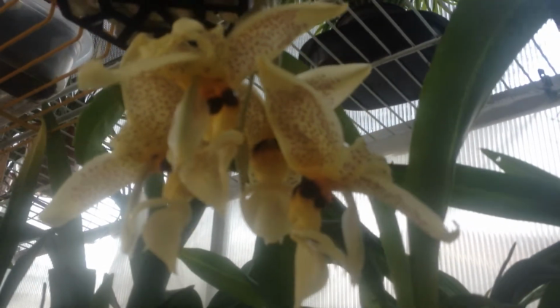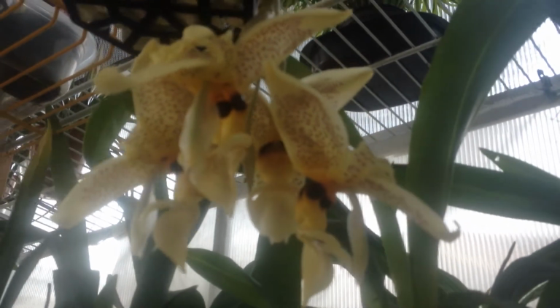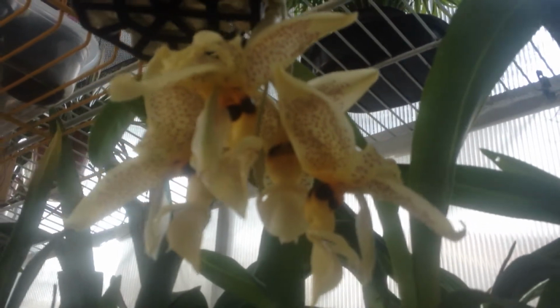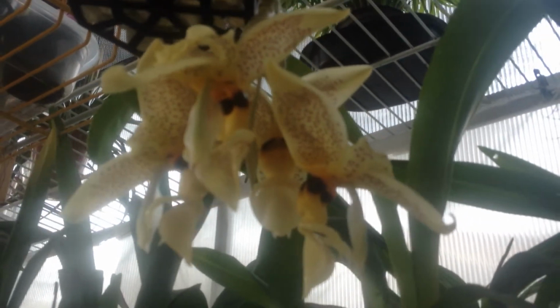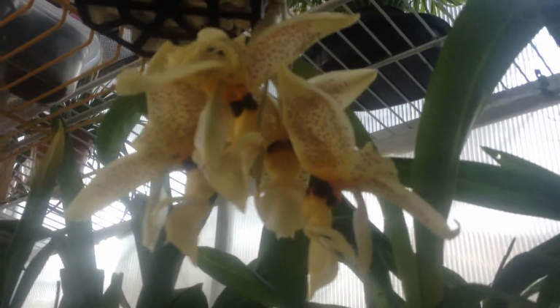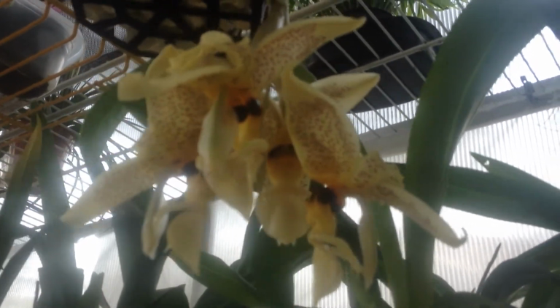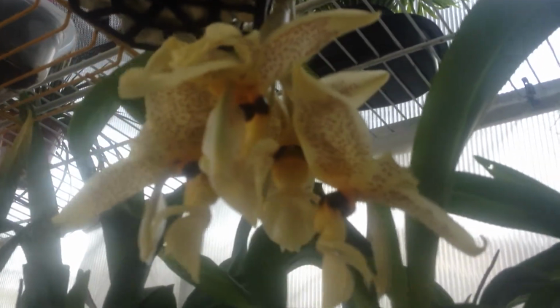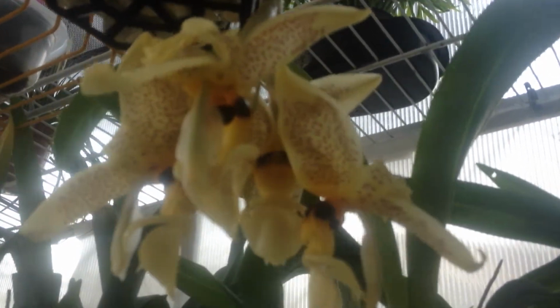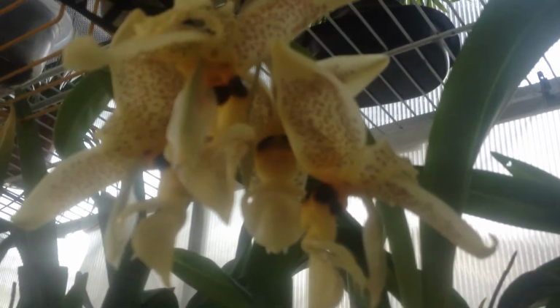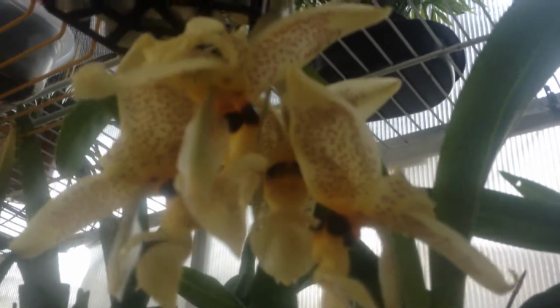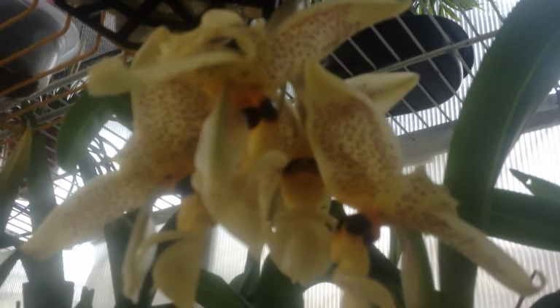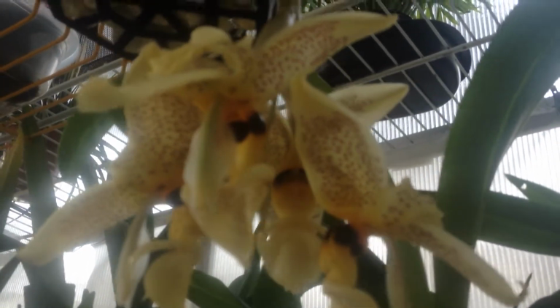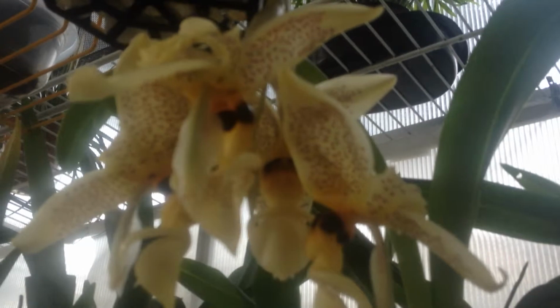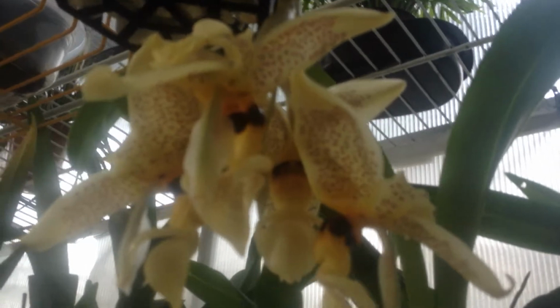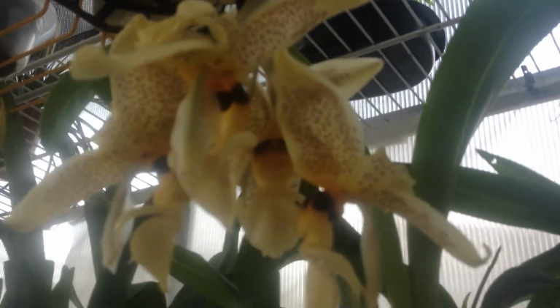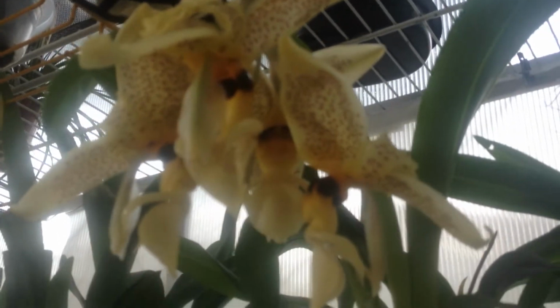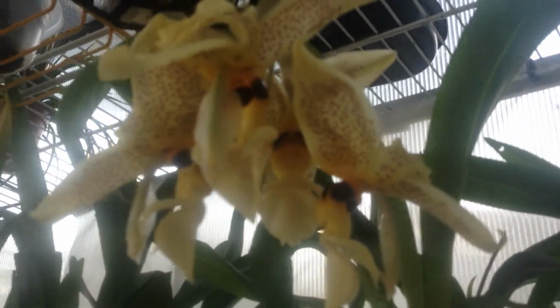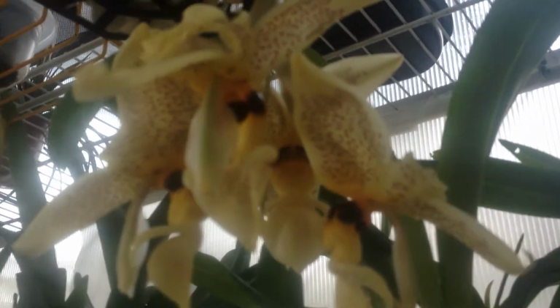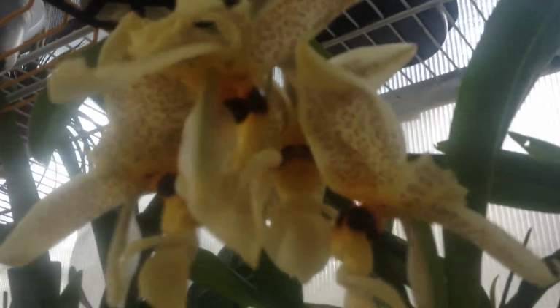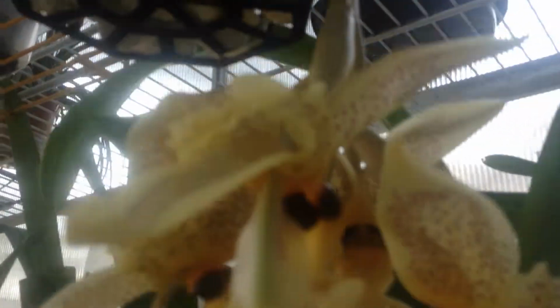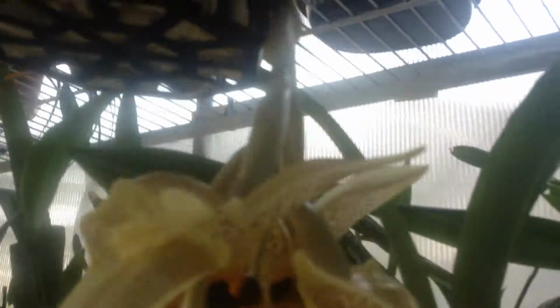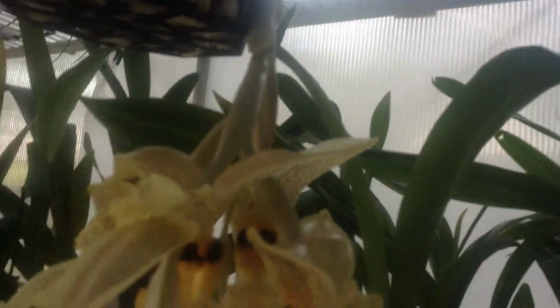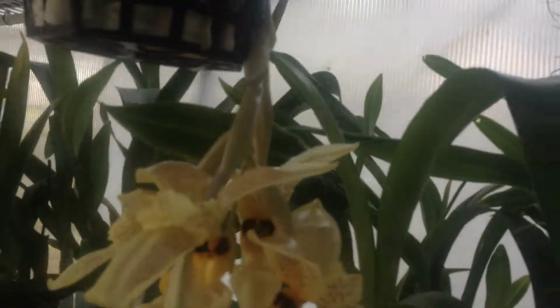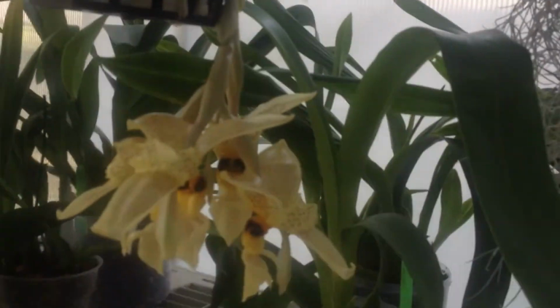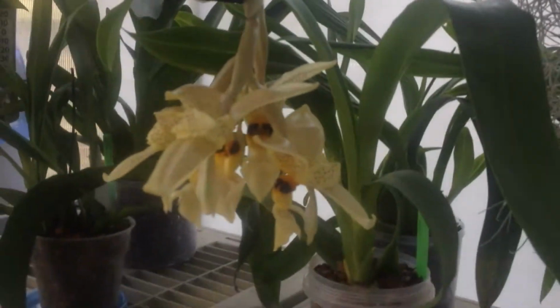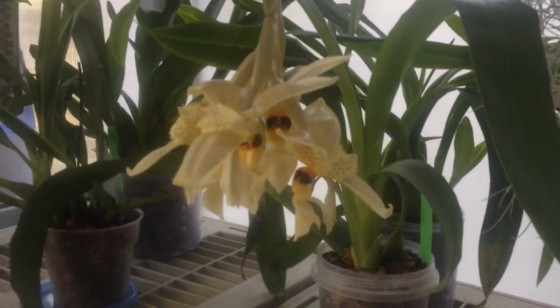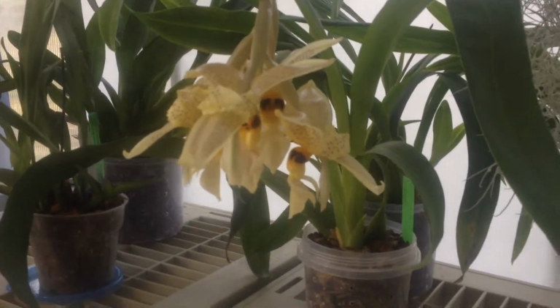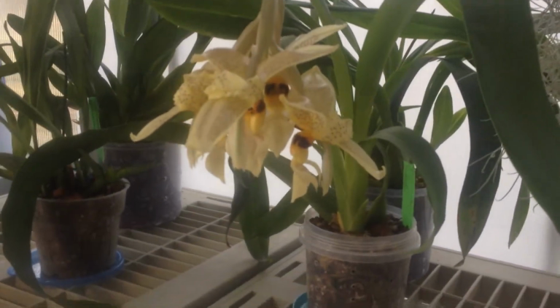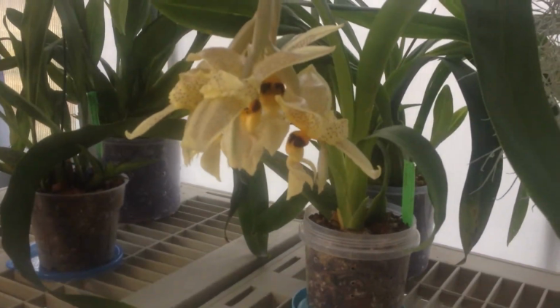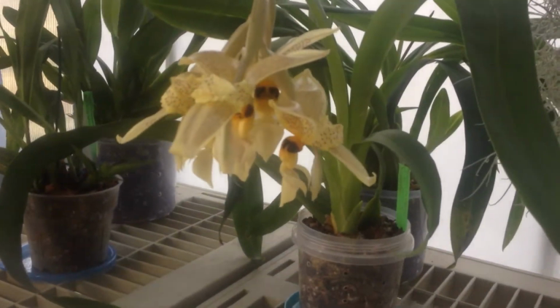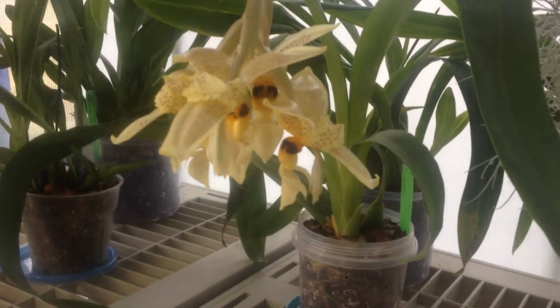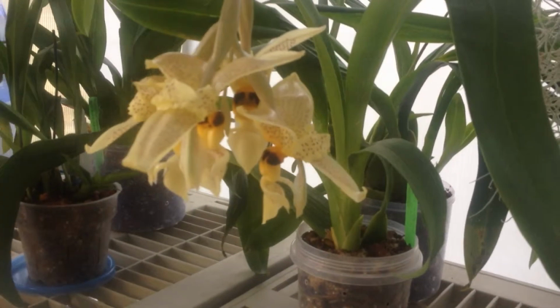It's moving around because I got the fan still on. Okay, well that's my Stanhopea.